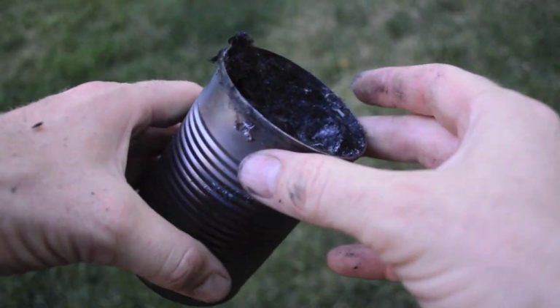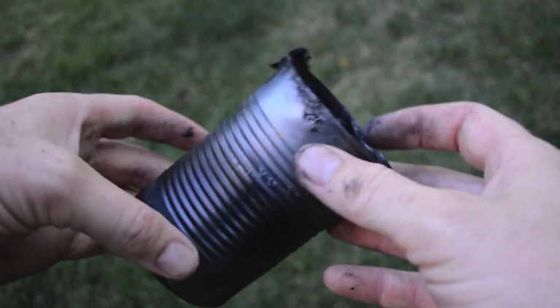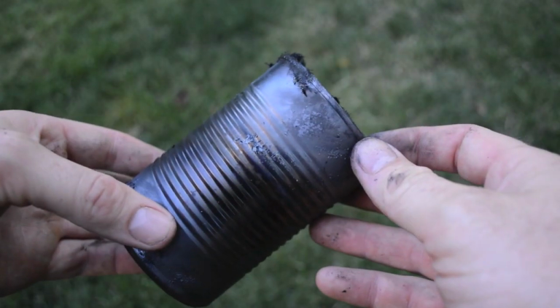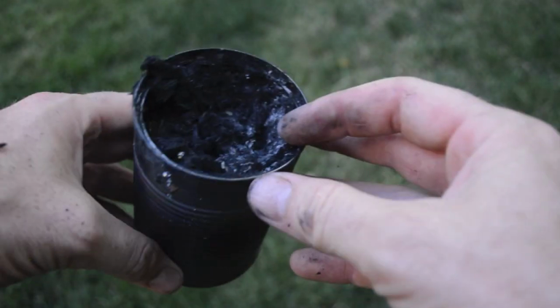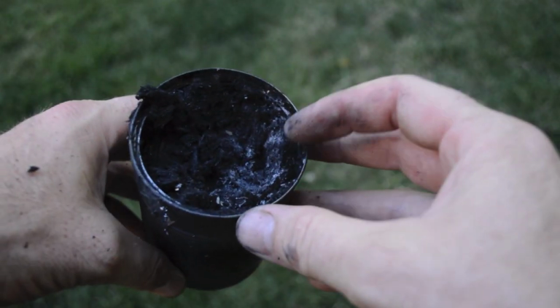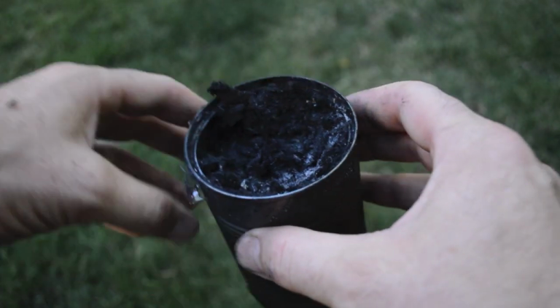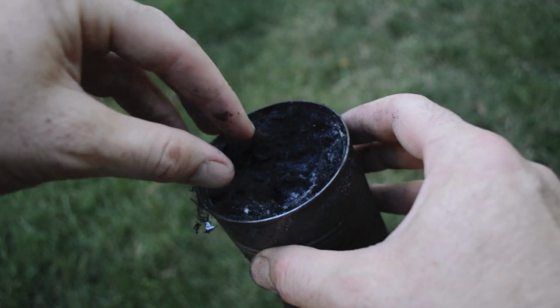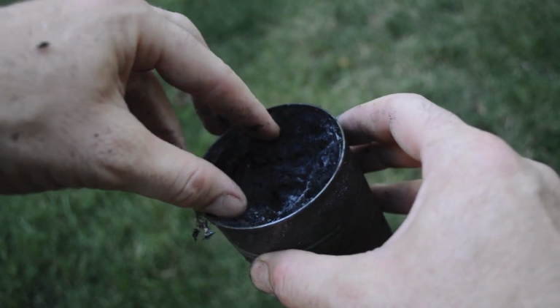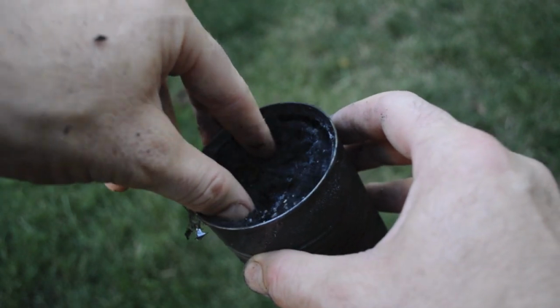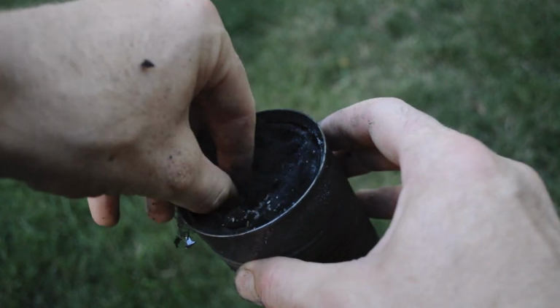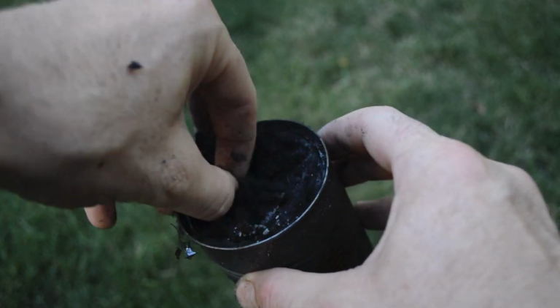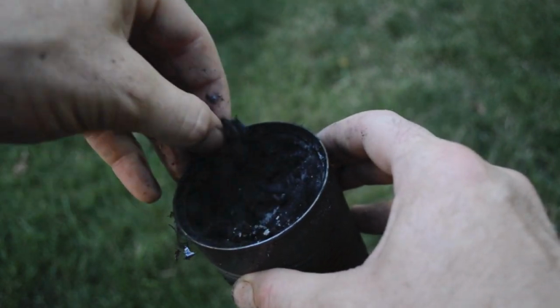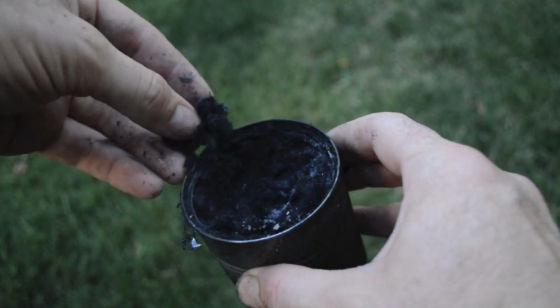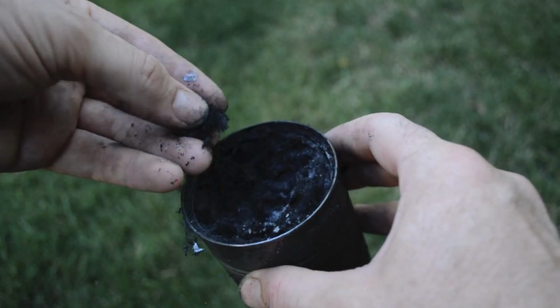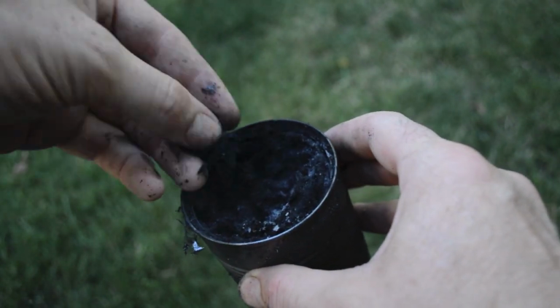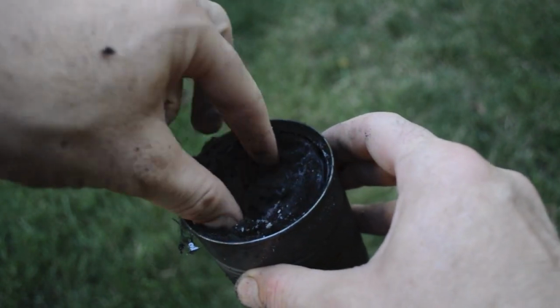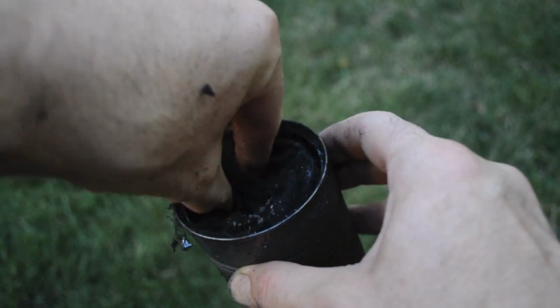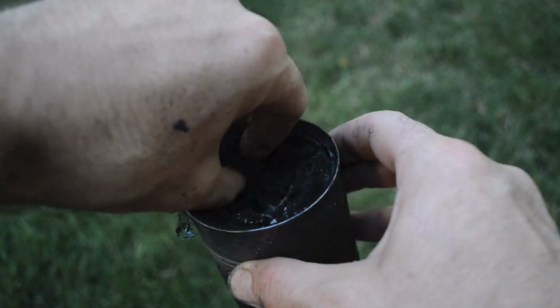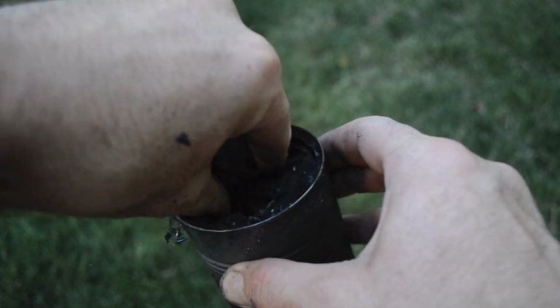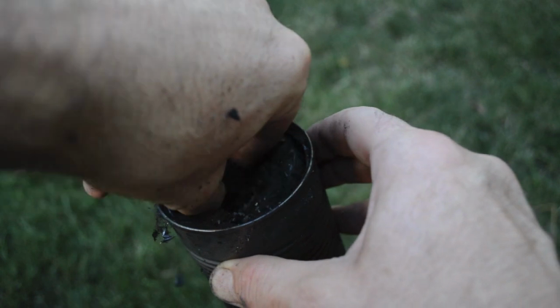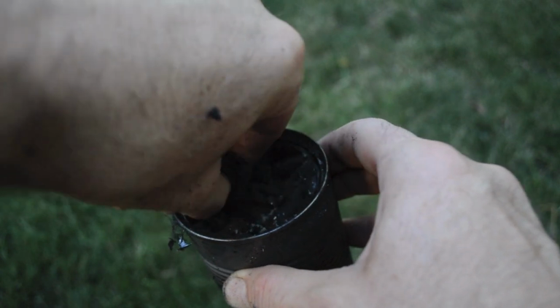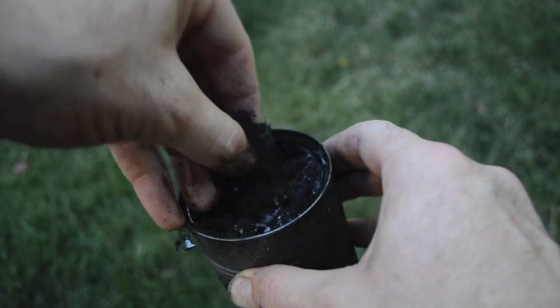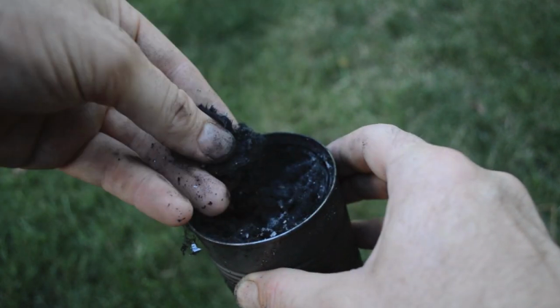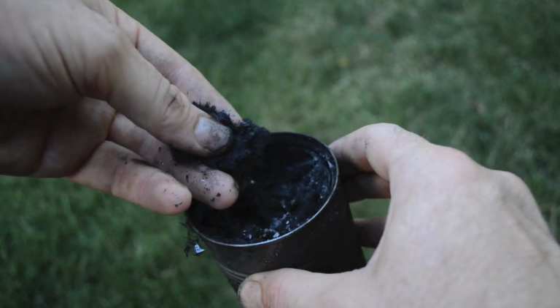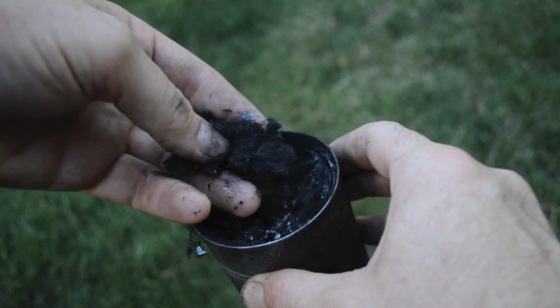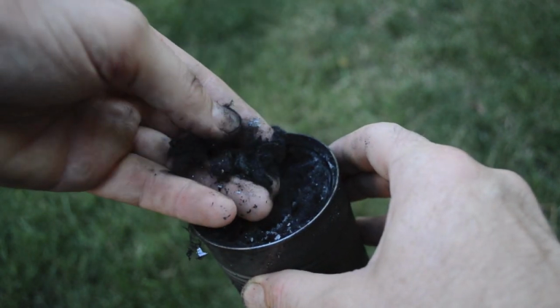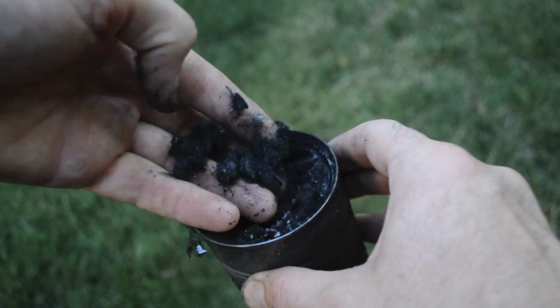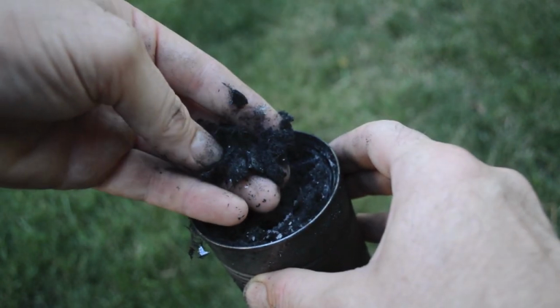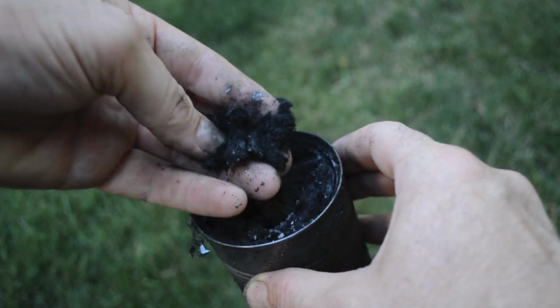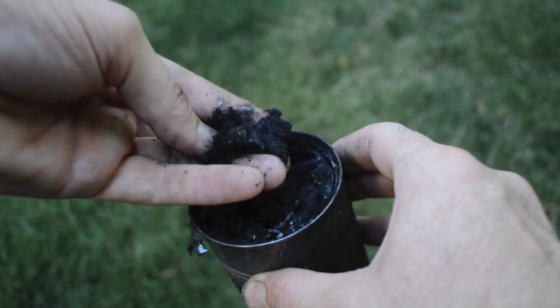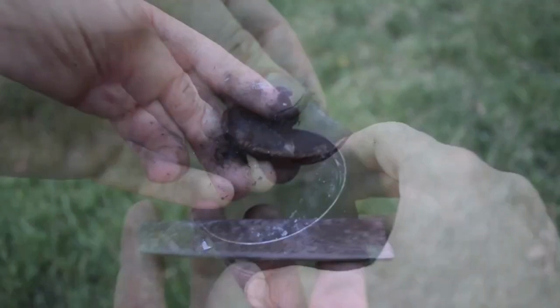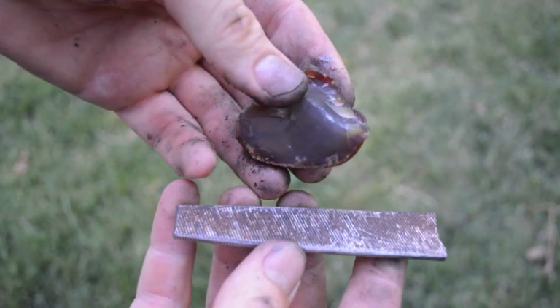And that's it. When the can cools you can open it up and you'll find this really fine powder of charcoal. This stuff loves to catch sparks and start fires — it's a really useful material to have on hand.